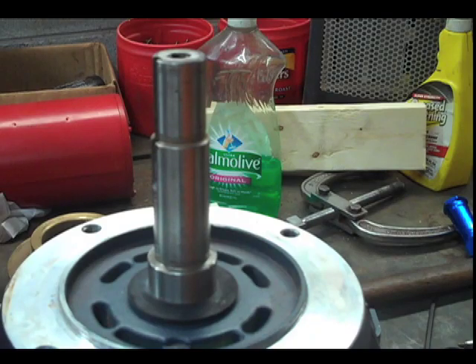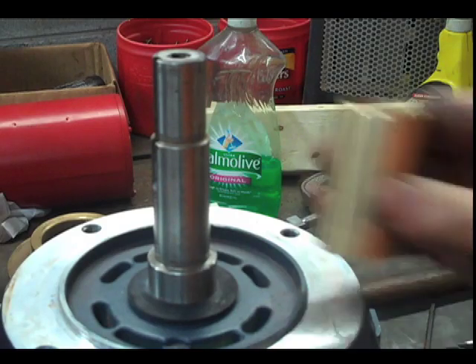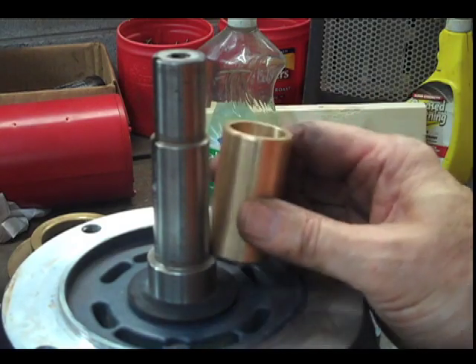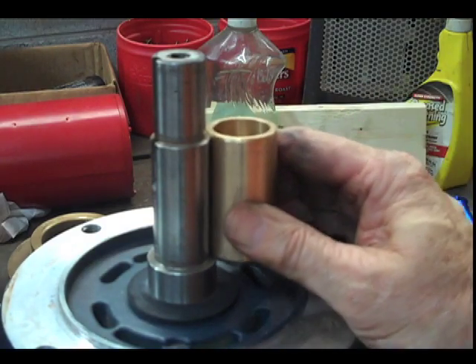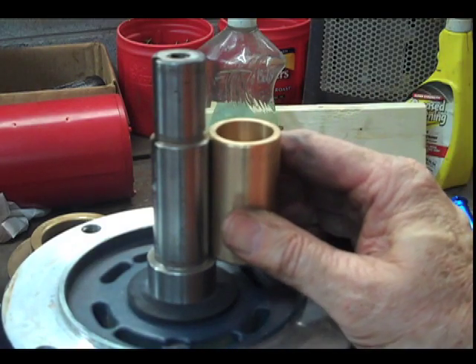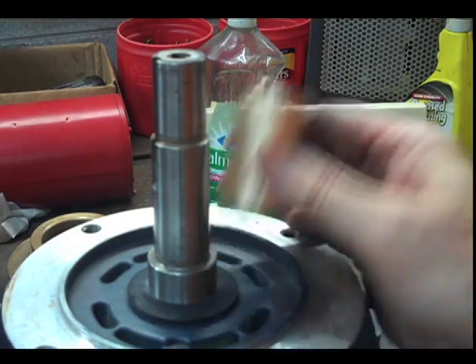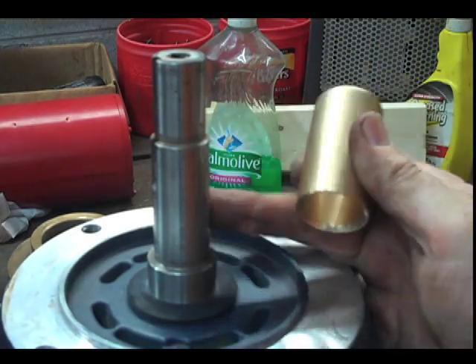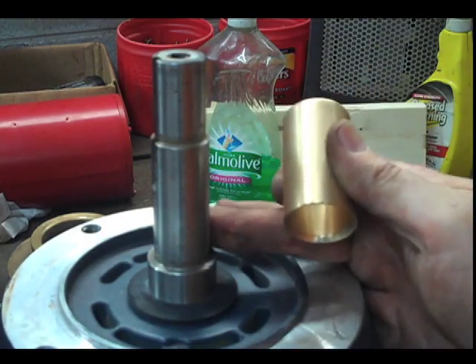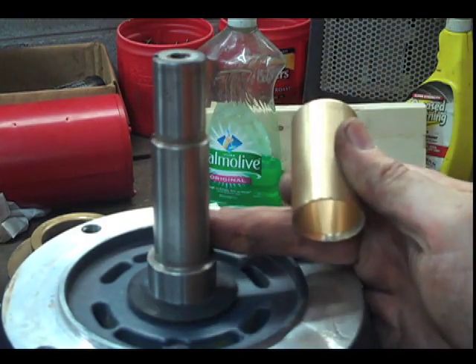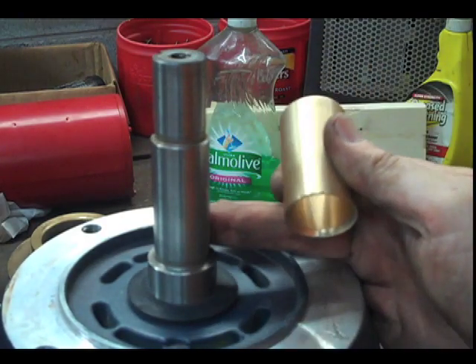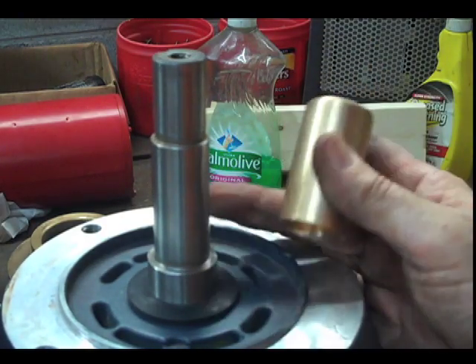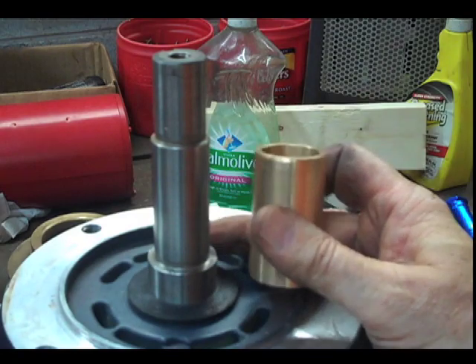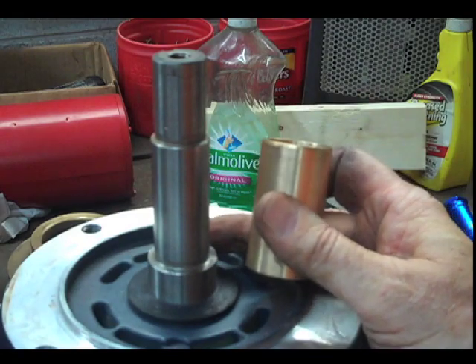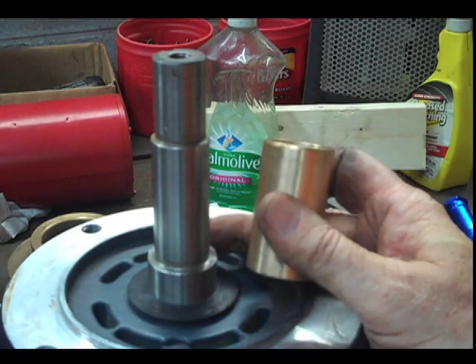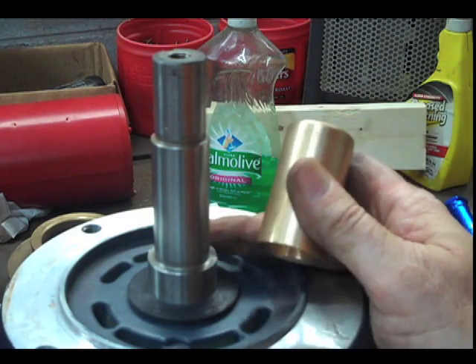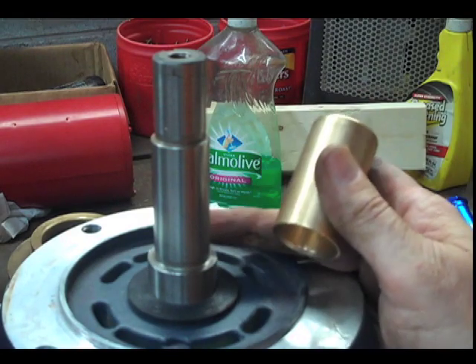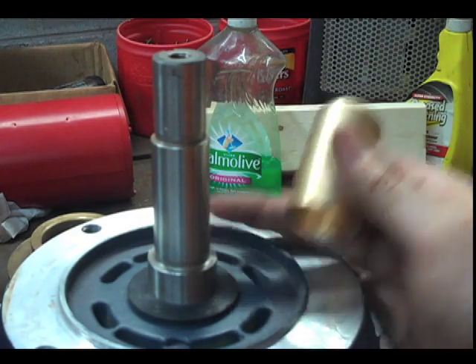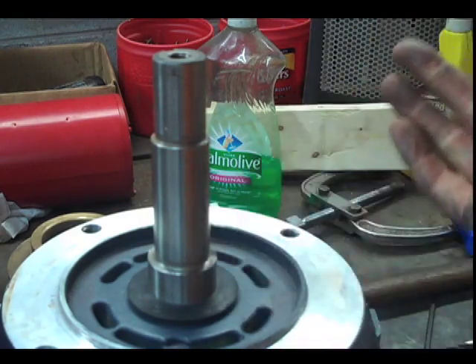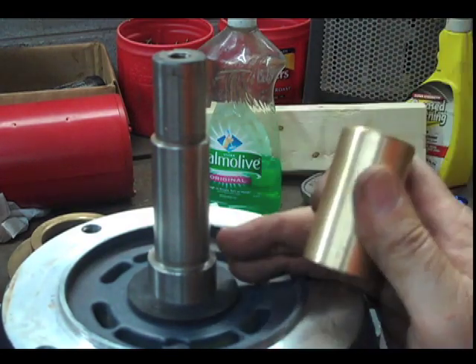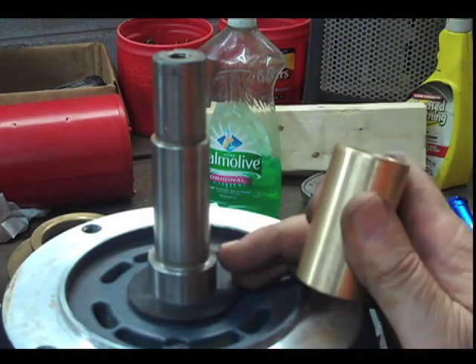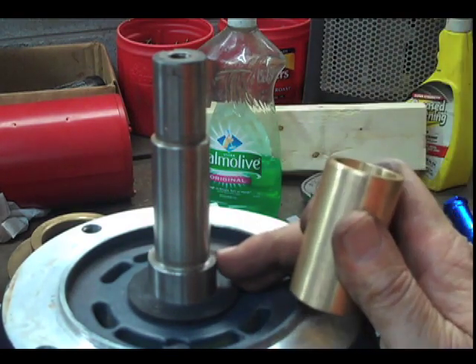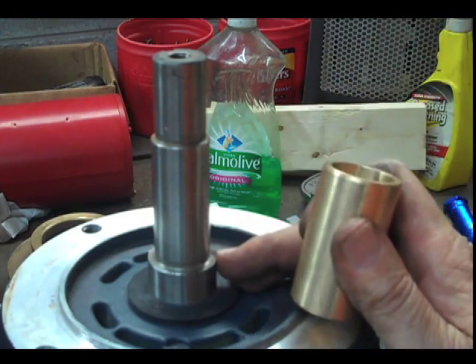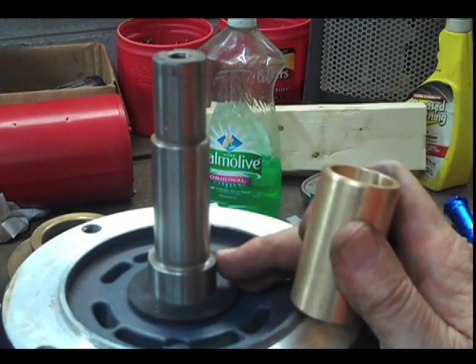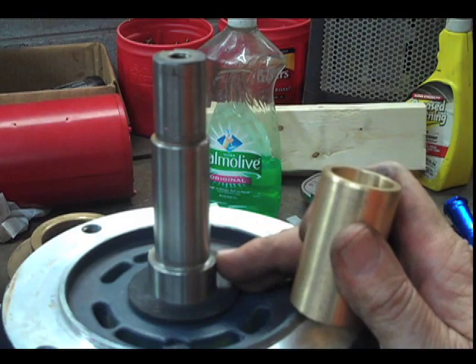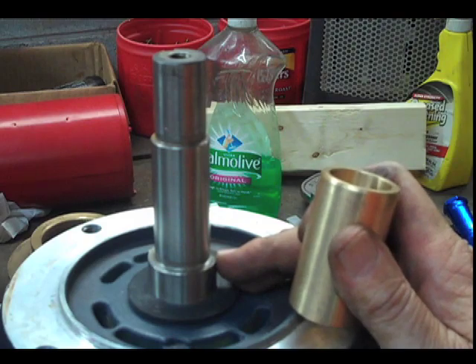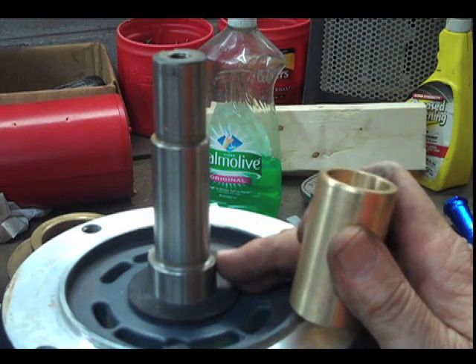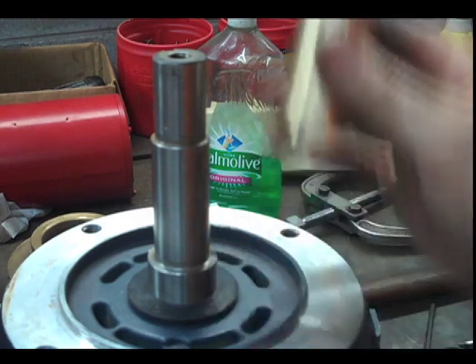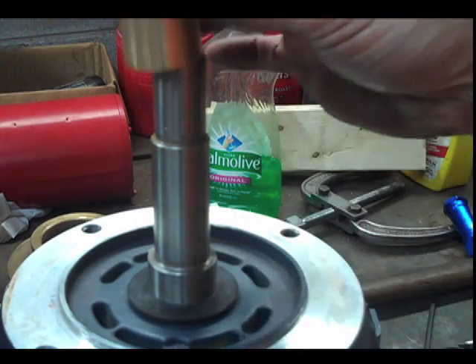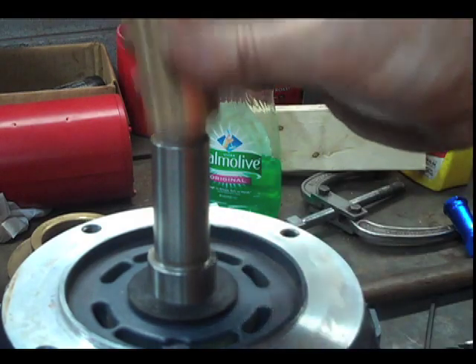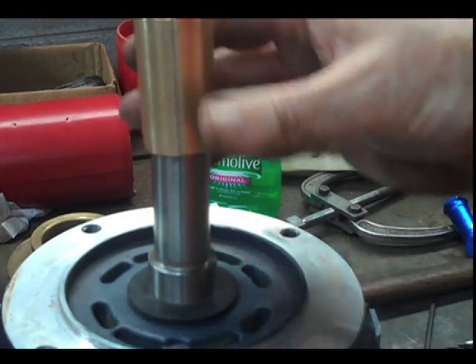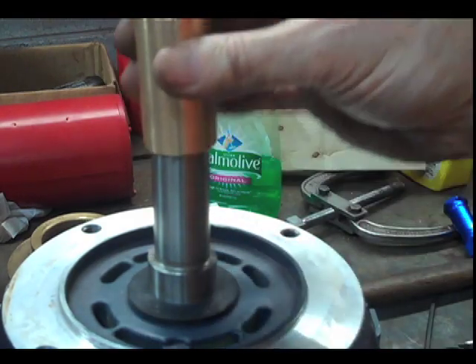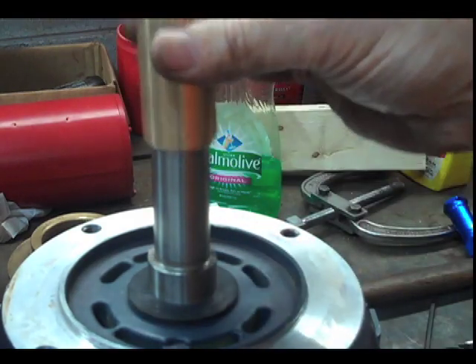We are now going to put another sleeve back on. This is one of the types that you have to sweat on. The type that are Loctited — not really hard to do. The type that have an O-ring — not hard to do either. These are a bit tricky; I'm going to show you how to do it.